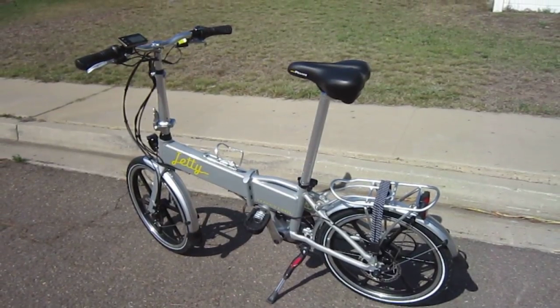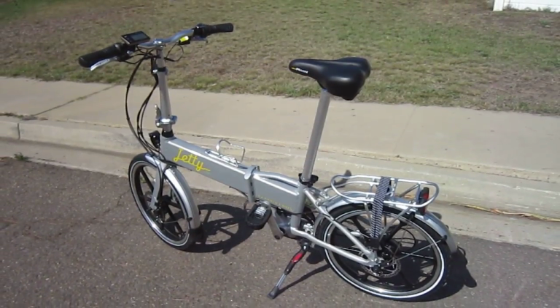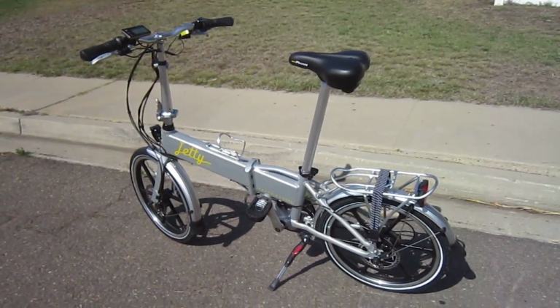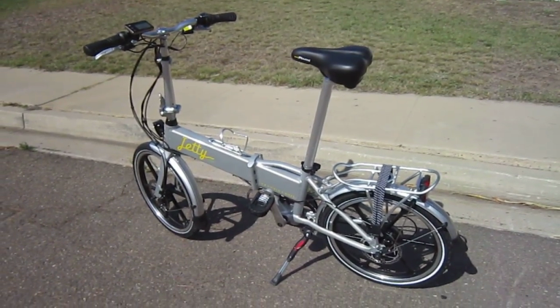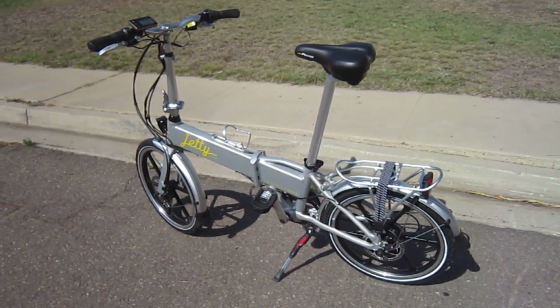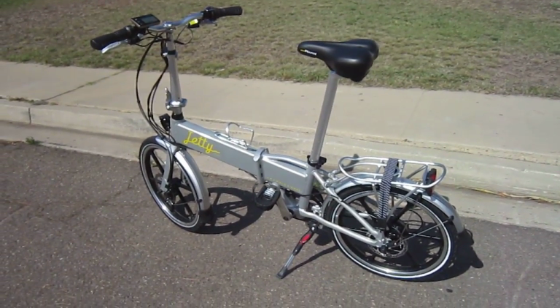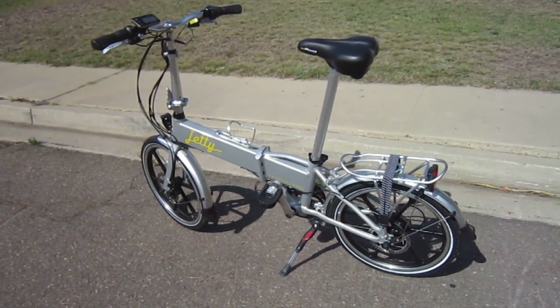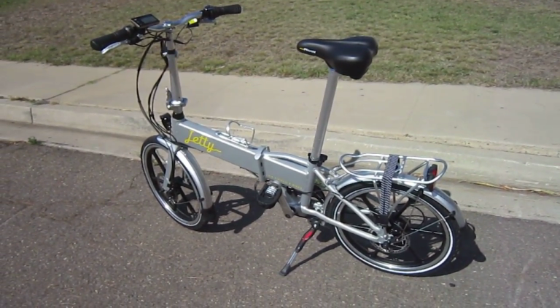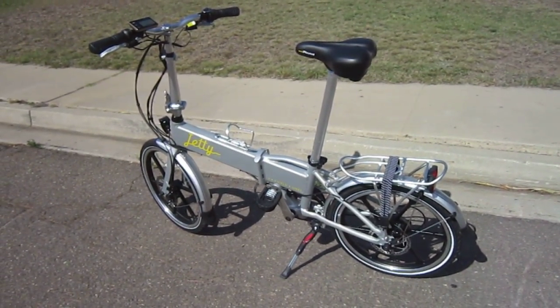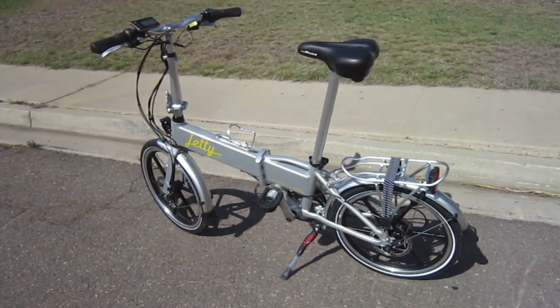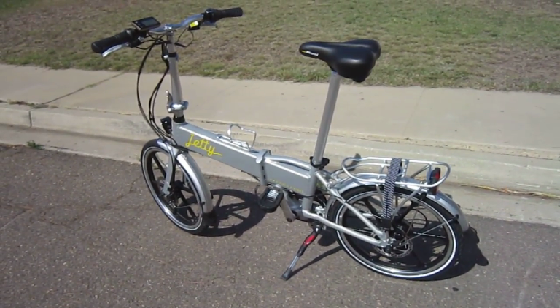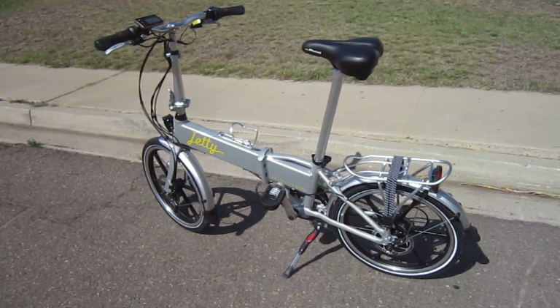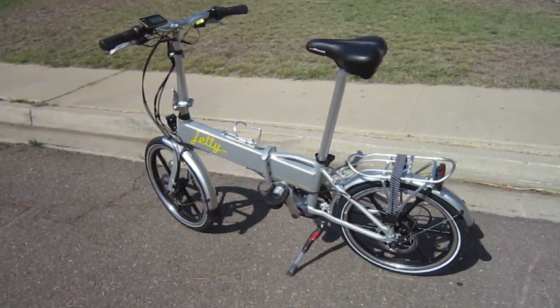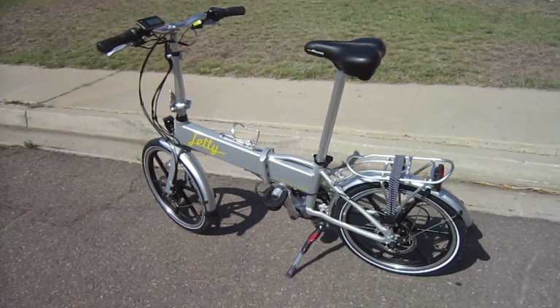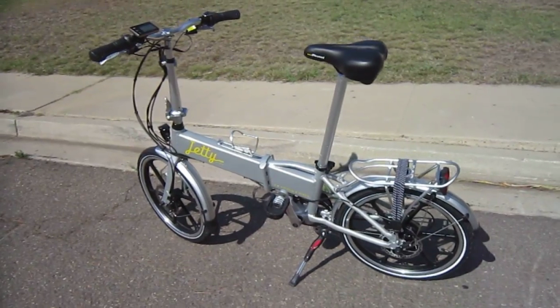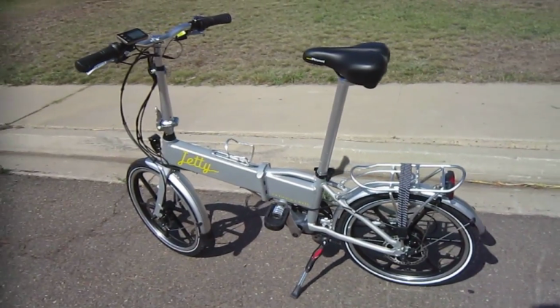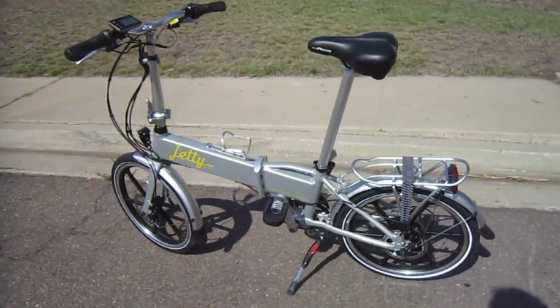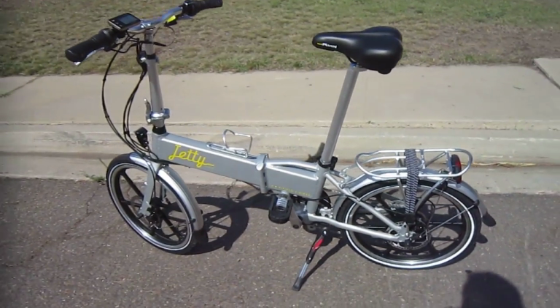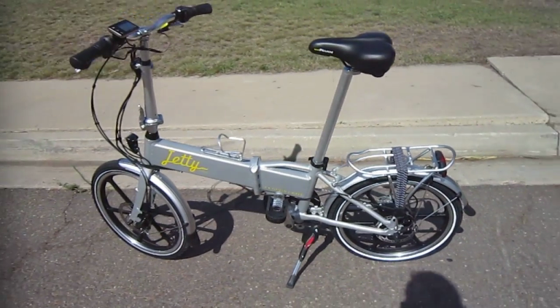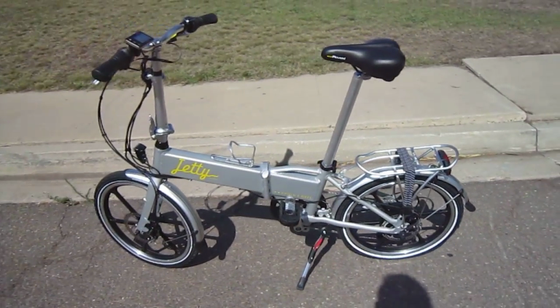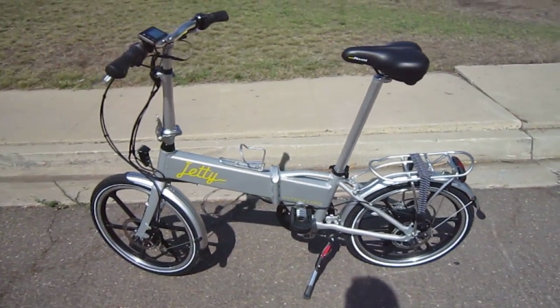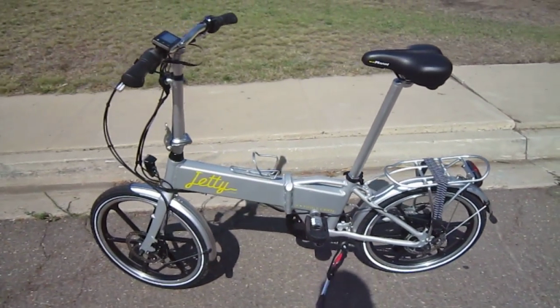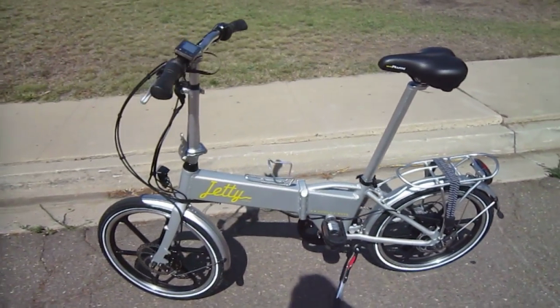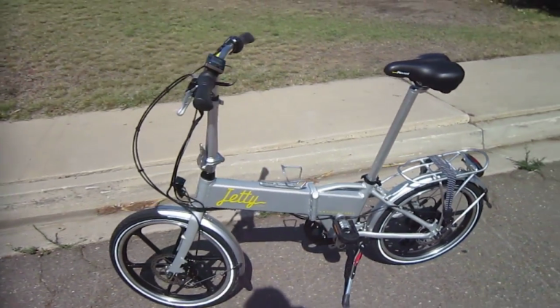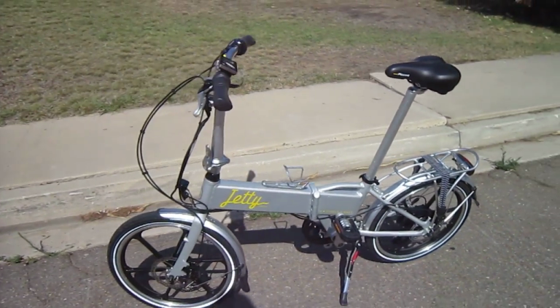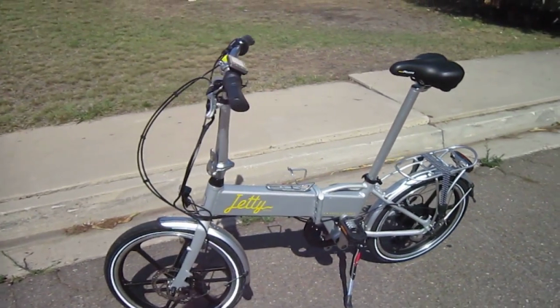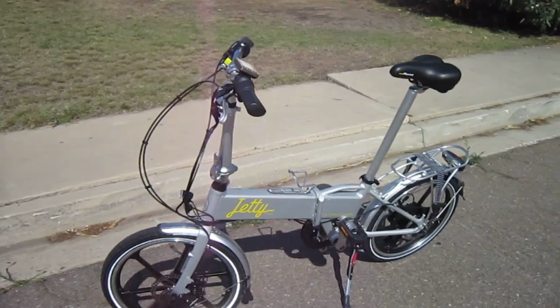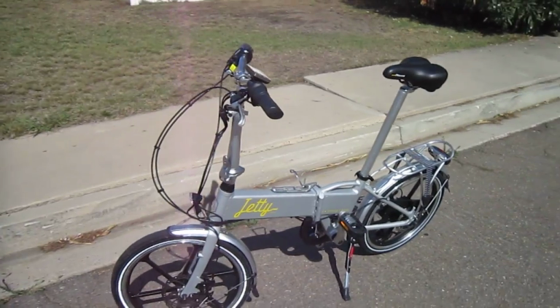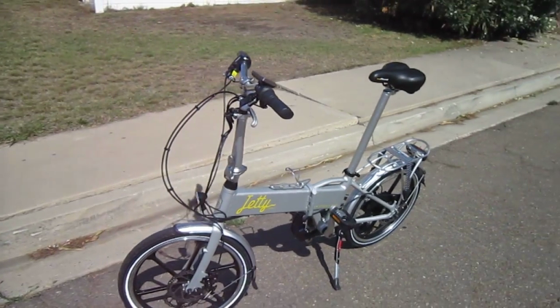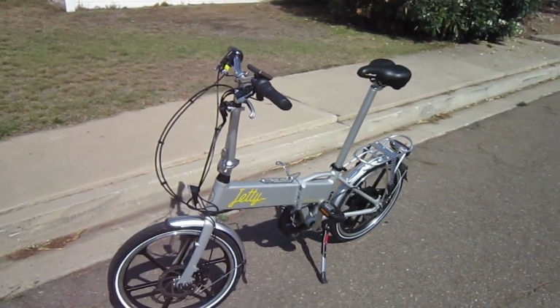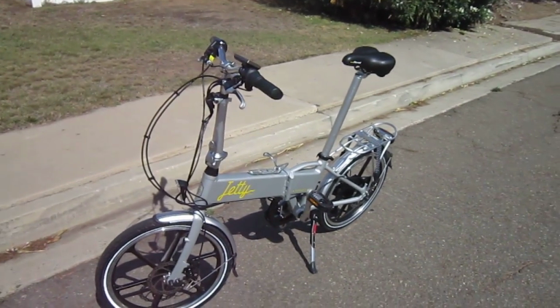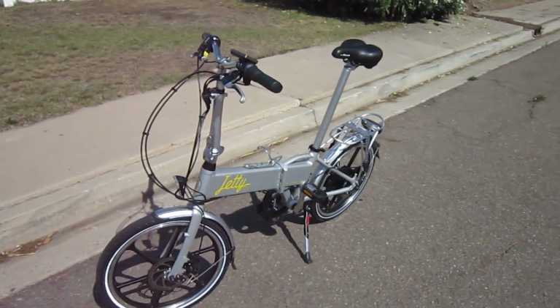Welcome back to Triple Bob's Bicycle Blog video series. Today I'm with the Fifield Jetty. This is a folding e-bike, and they recently did some nice upgrades to this. Let's check out what some of those are.